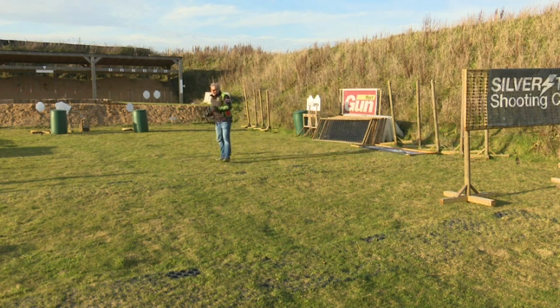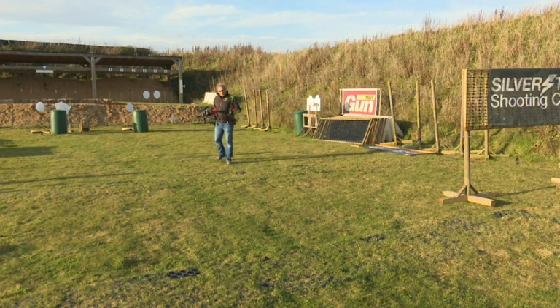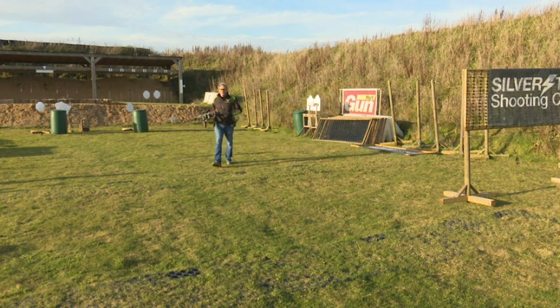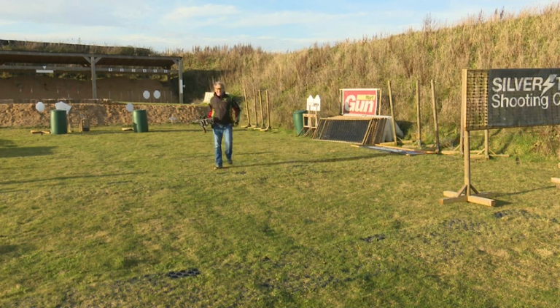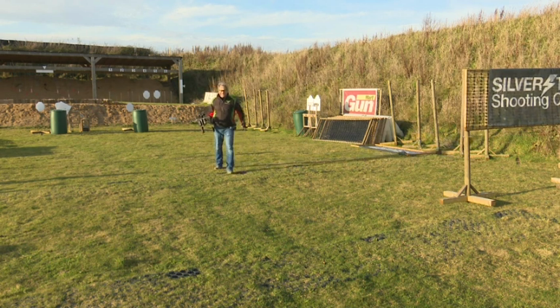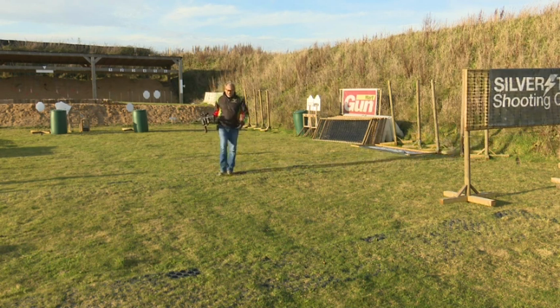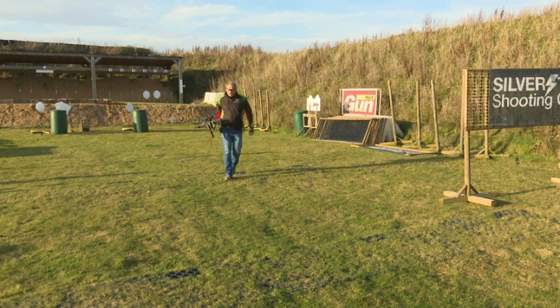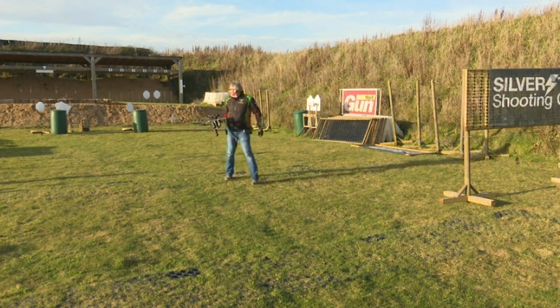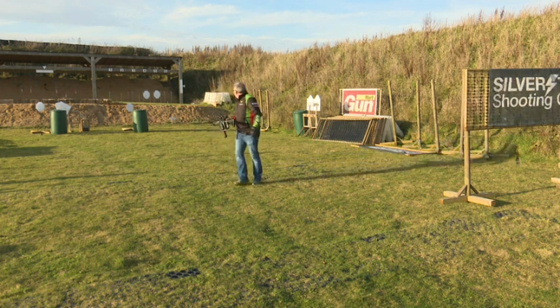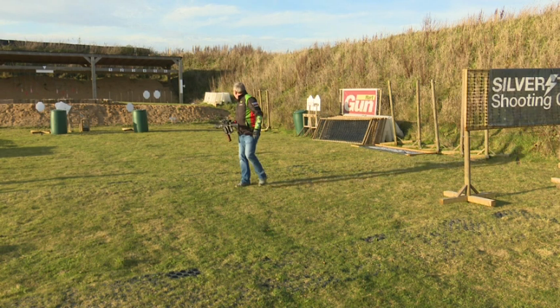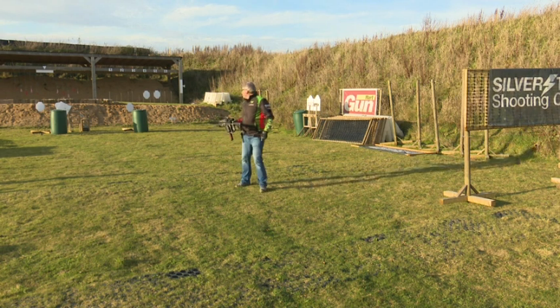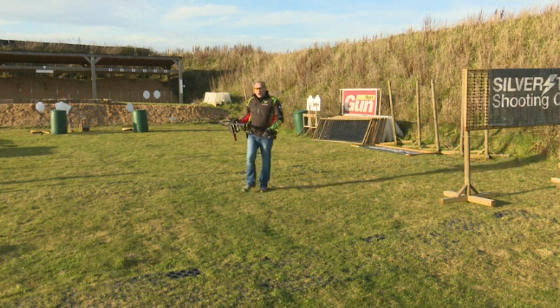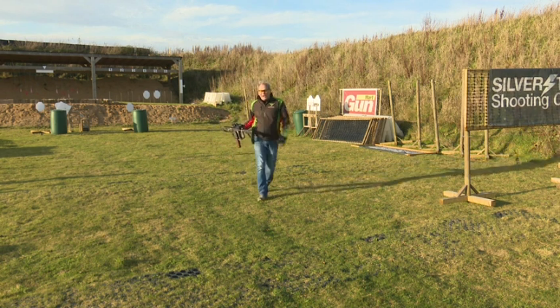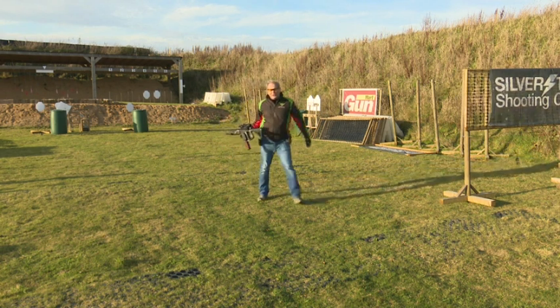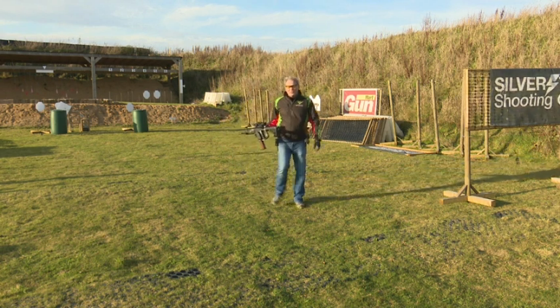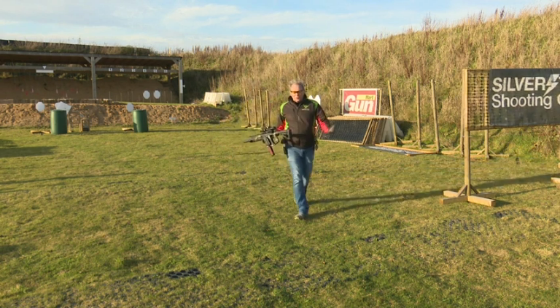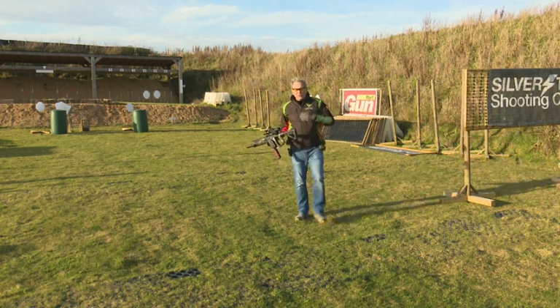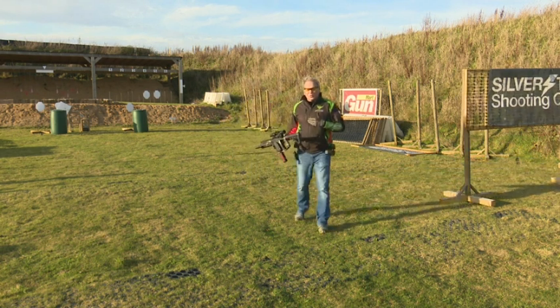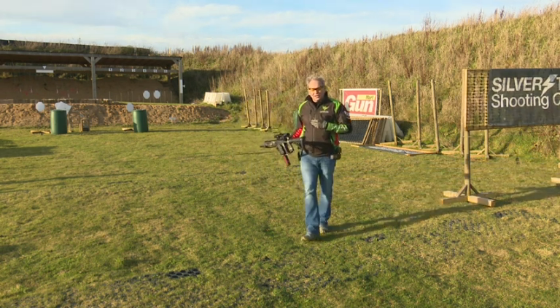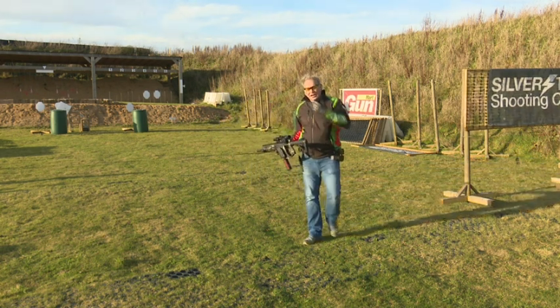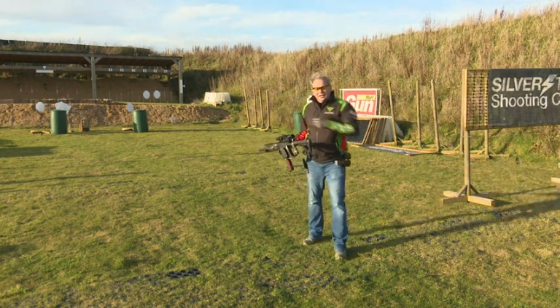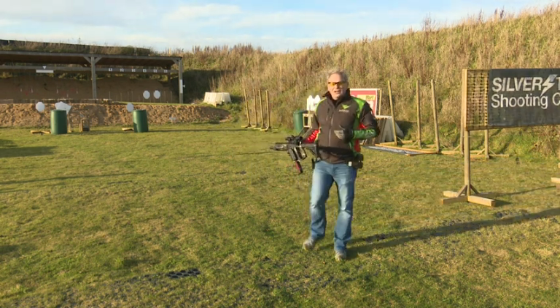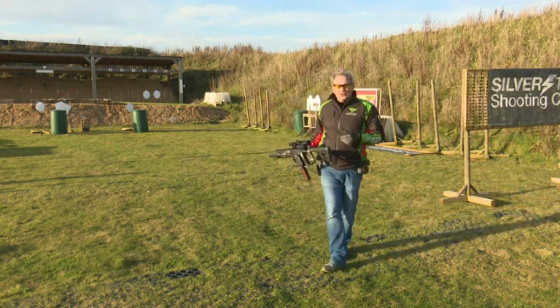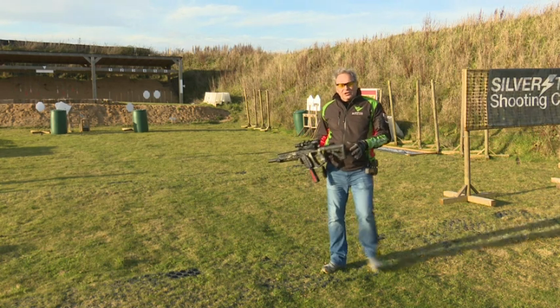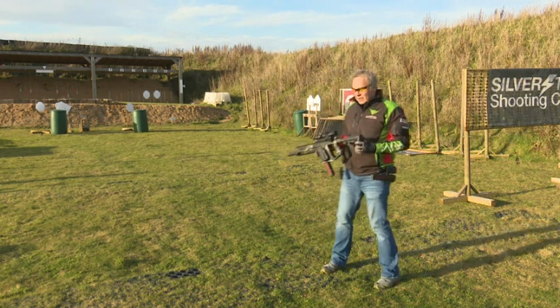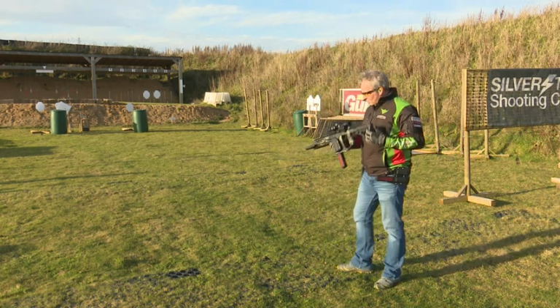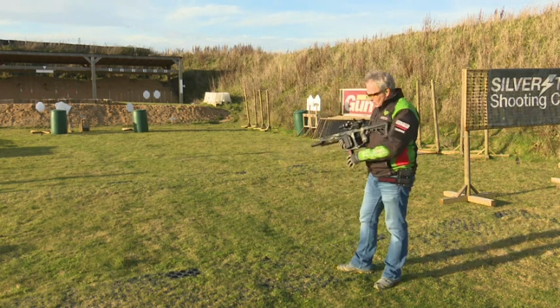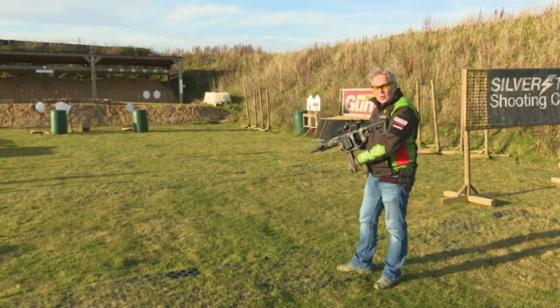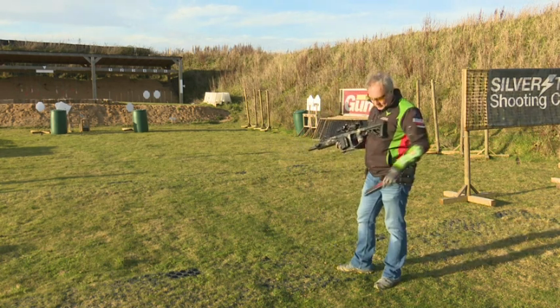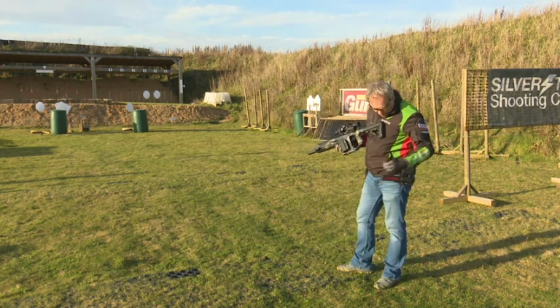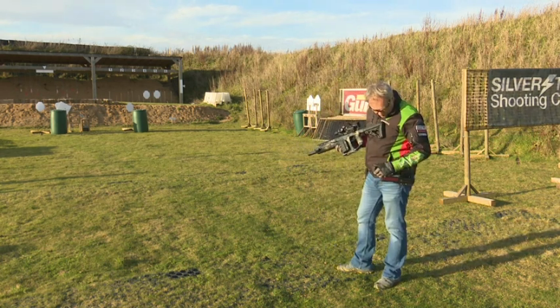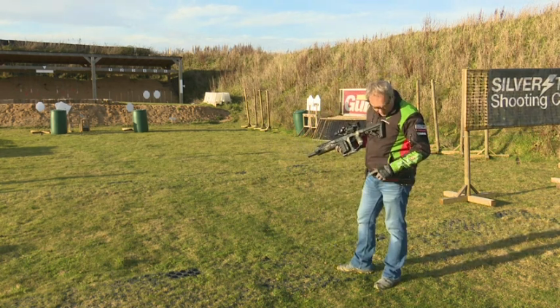That's quite fun — not overly accurate, but if you're moving towards something and closing the distance on a target, it's probably the best way to shoot in that situation.